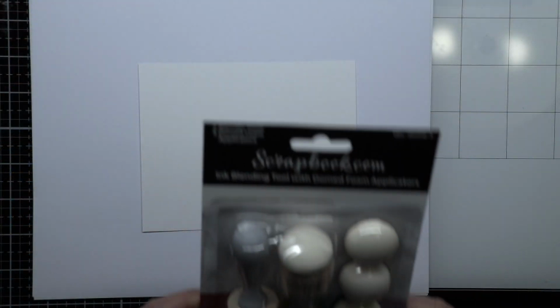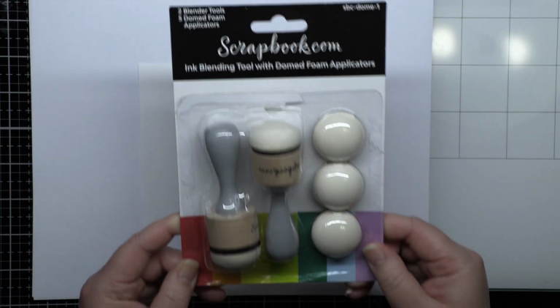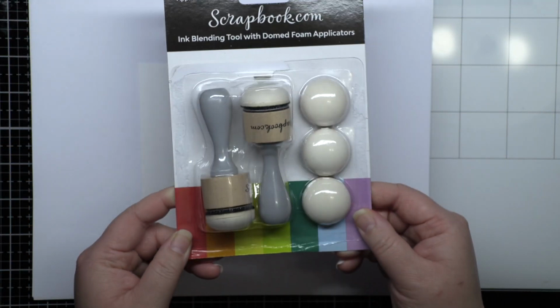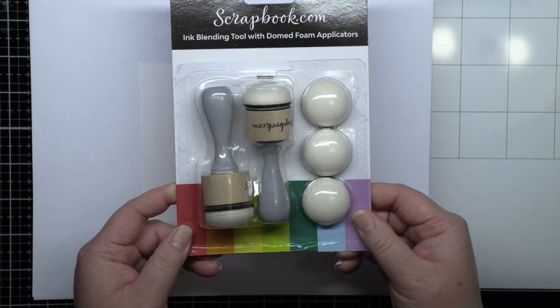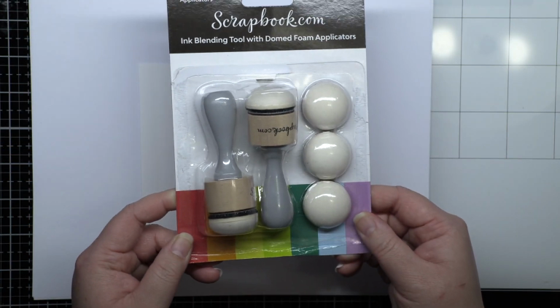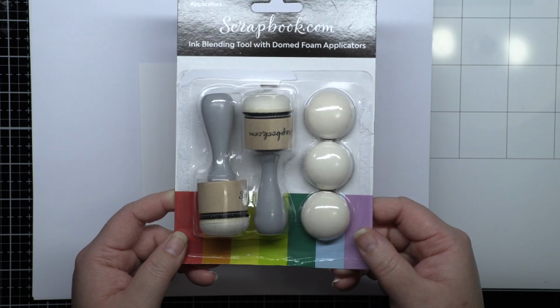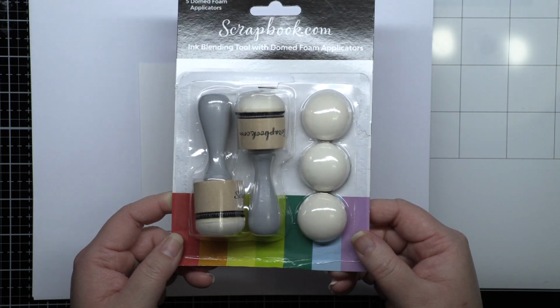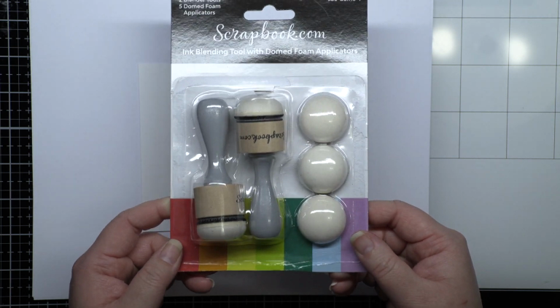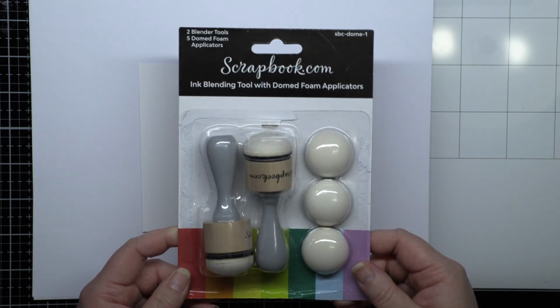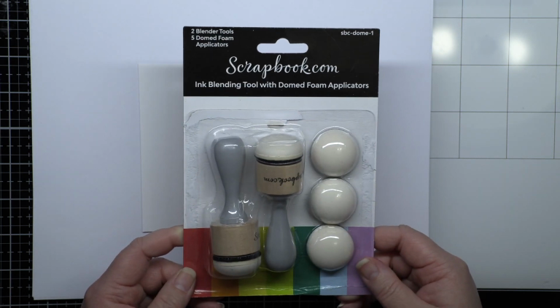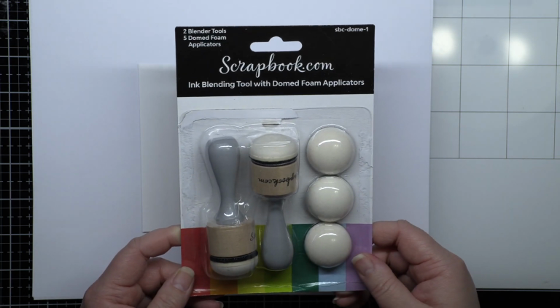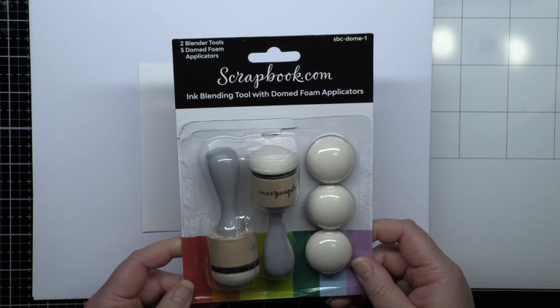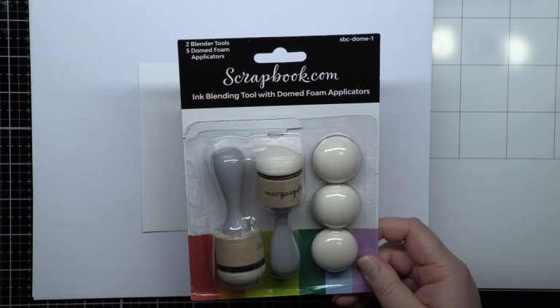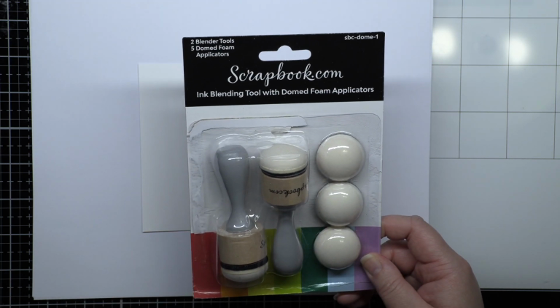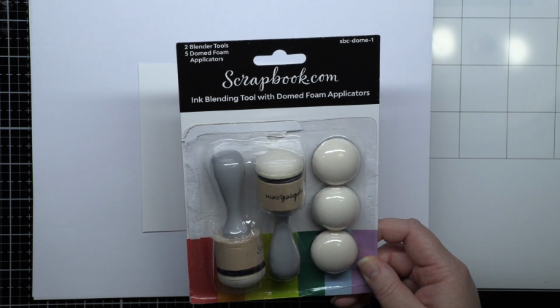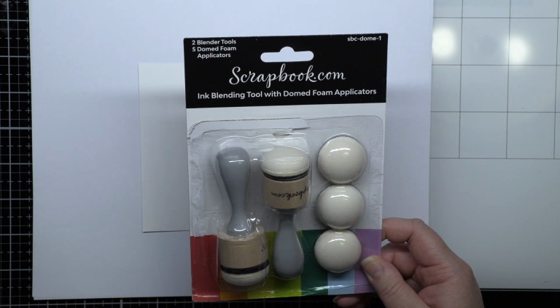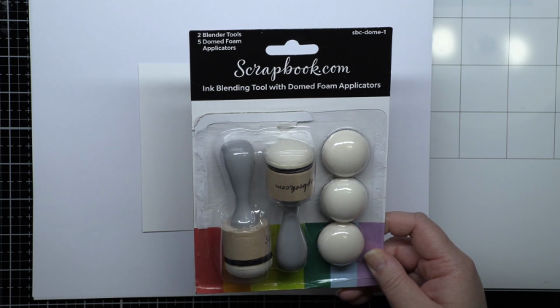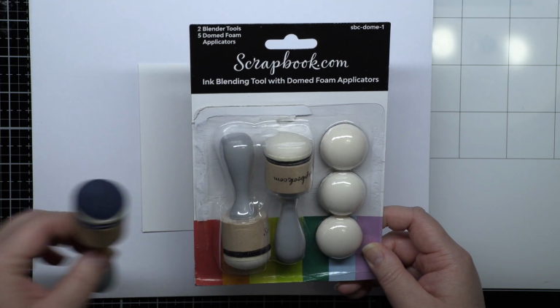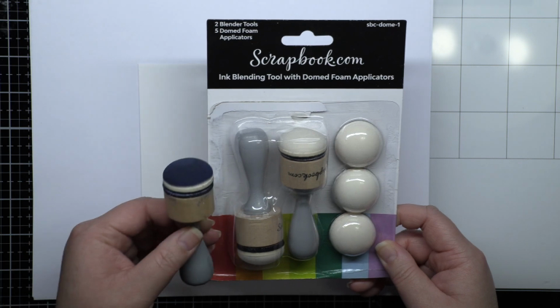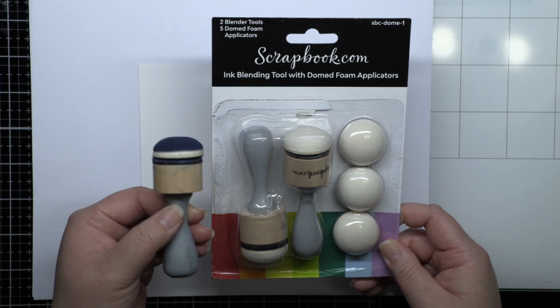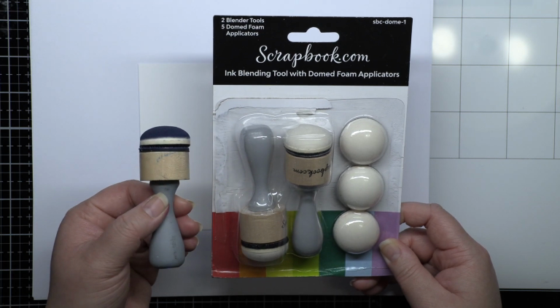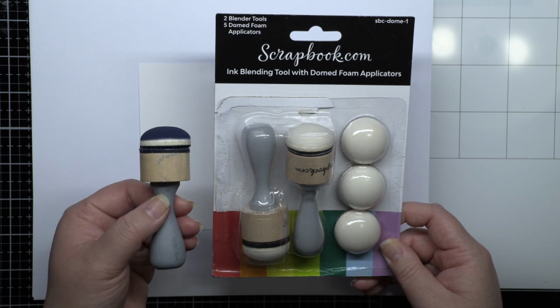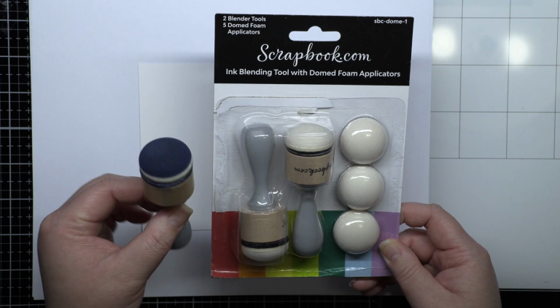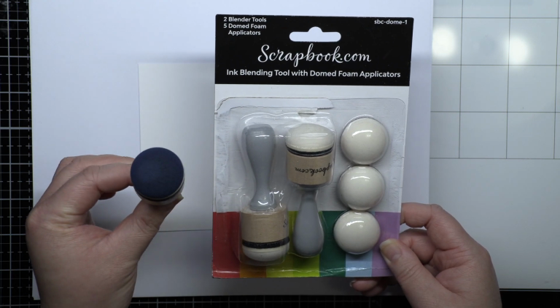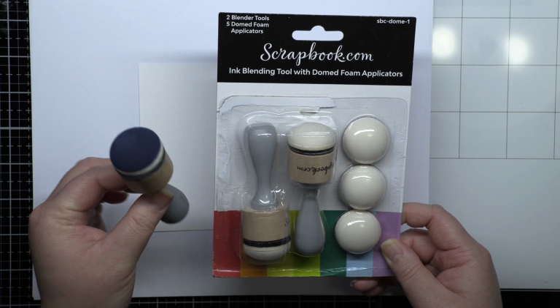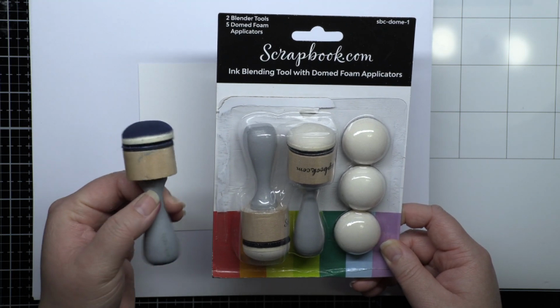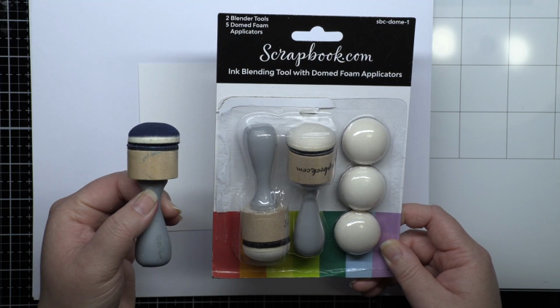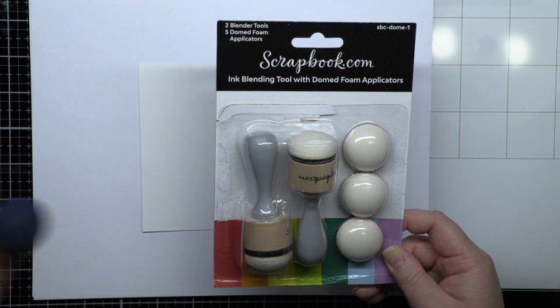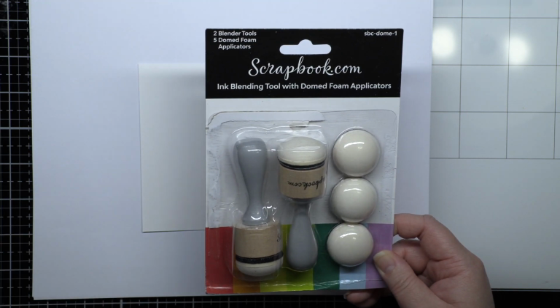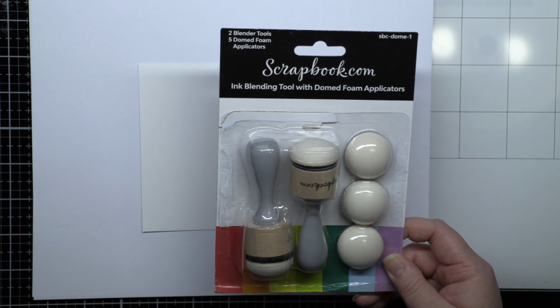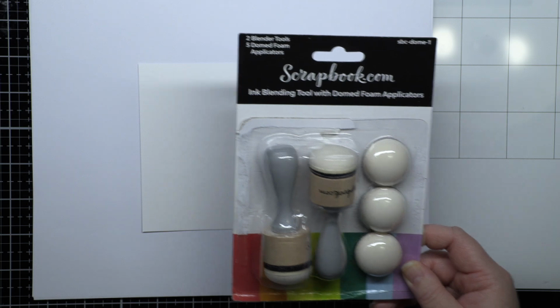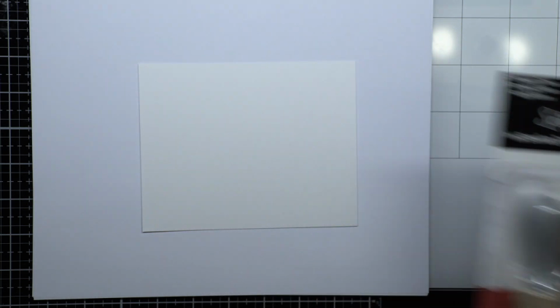I absolutely adore the Scrapbook.com domed foams for ink blending and I use them almost exclusively for all of my ink blending these days. They blend super easily and allow me to get great blends between all sorts of colors.